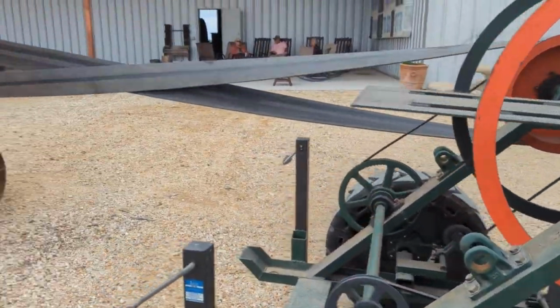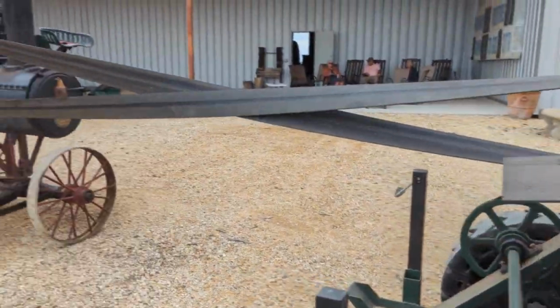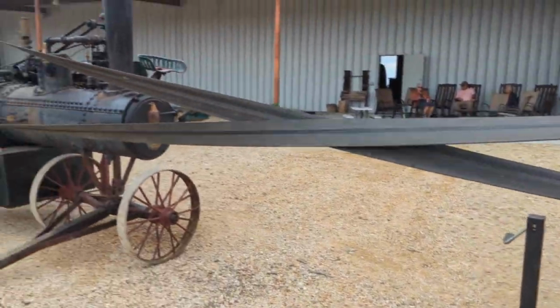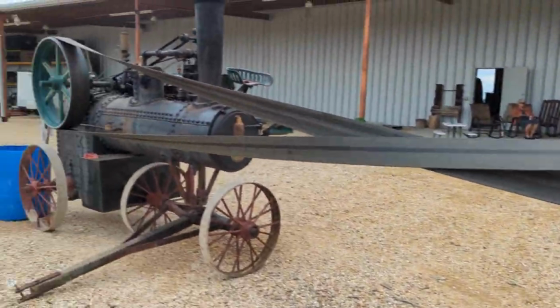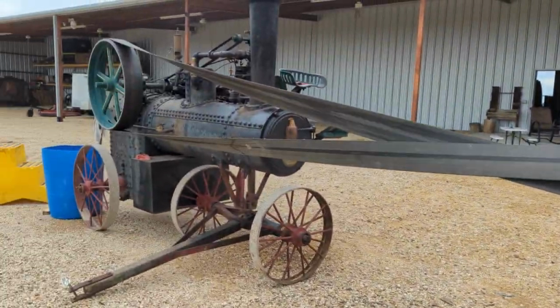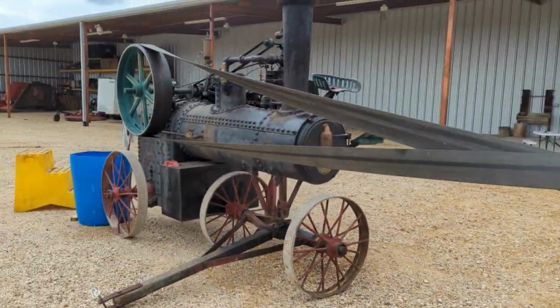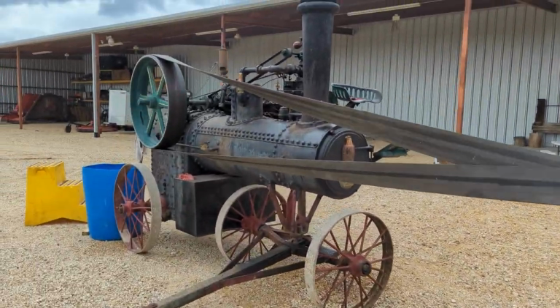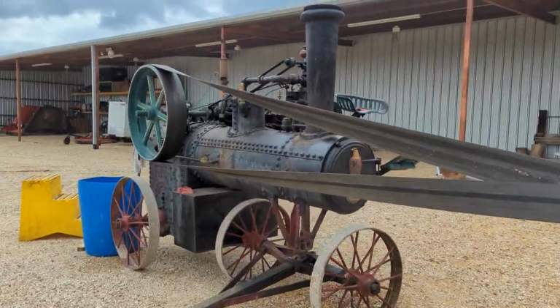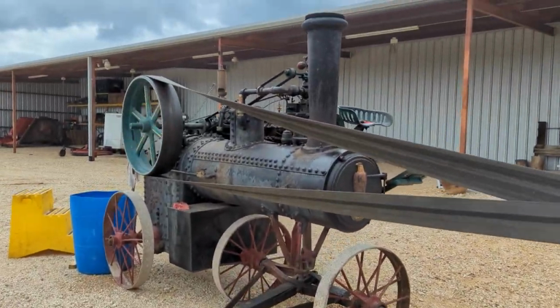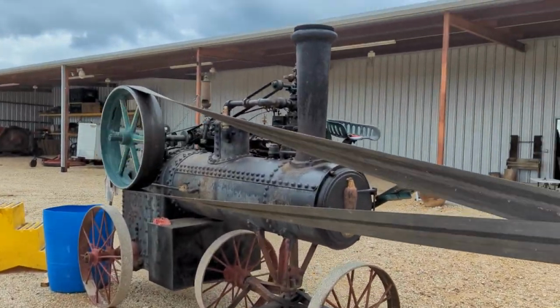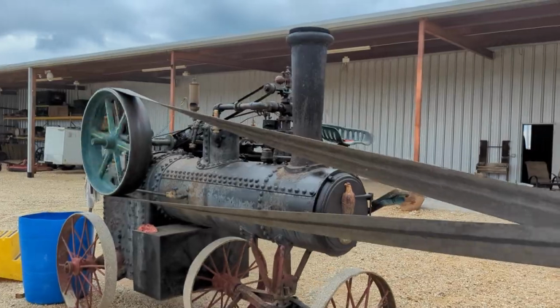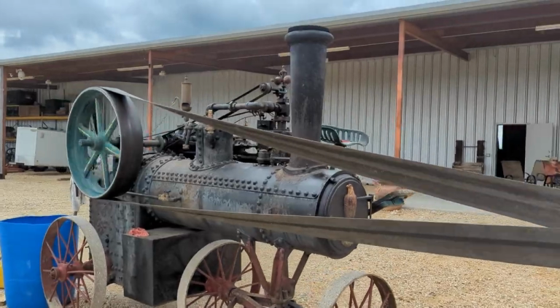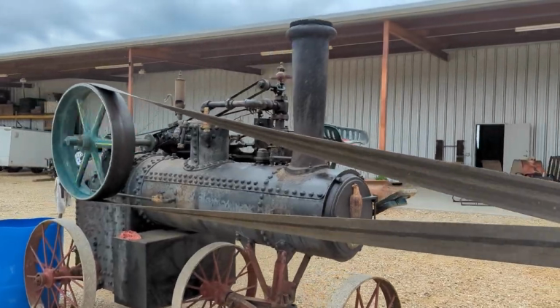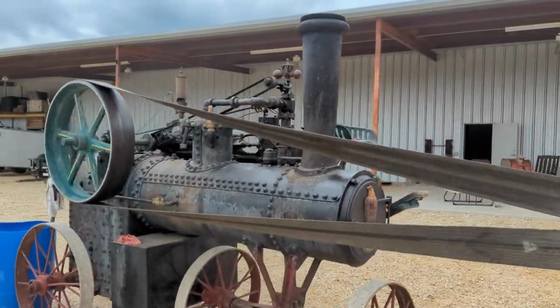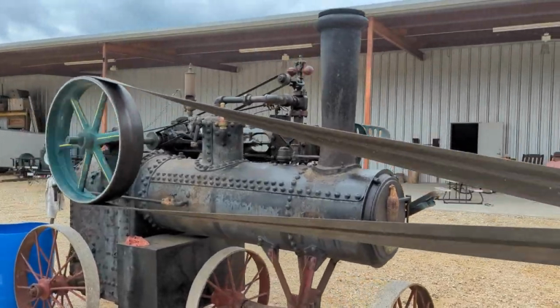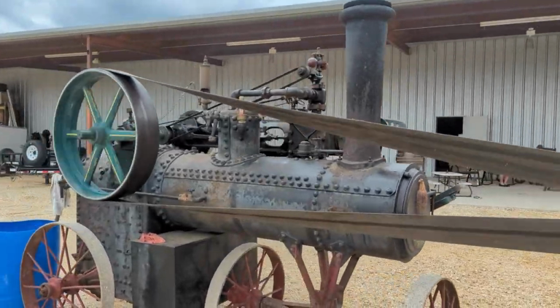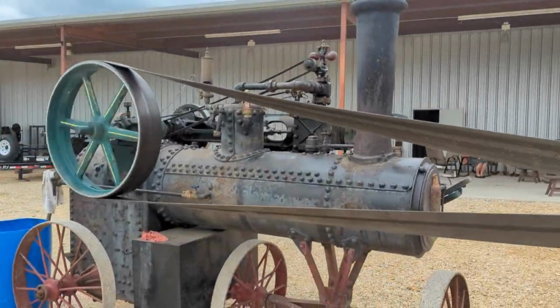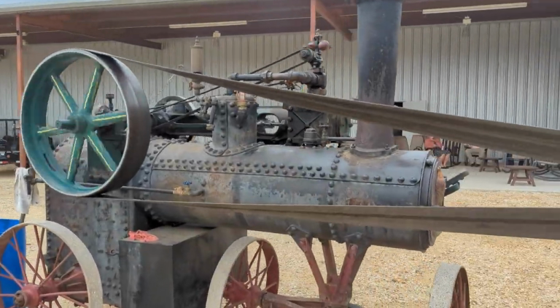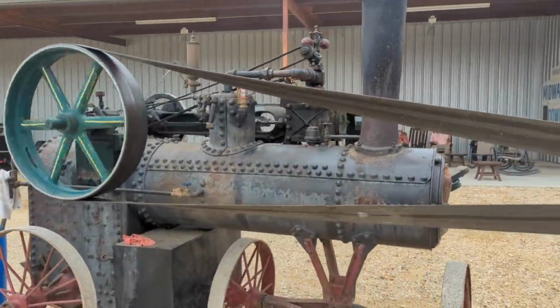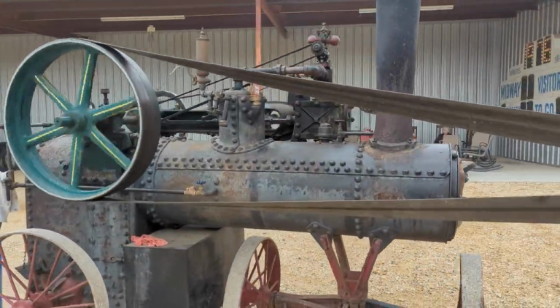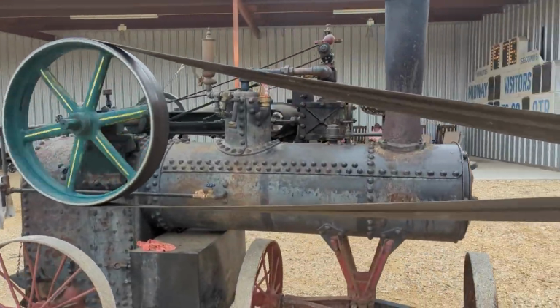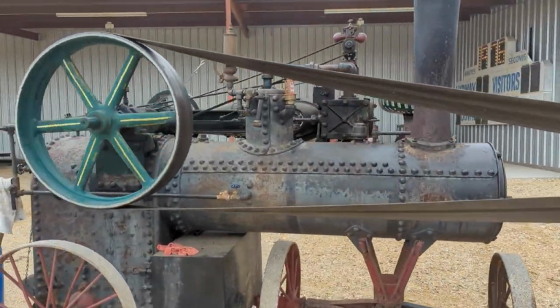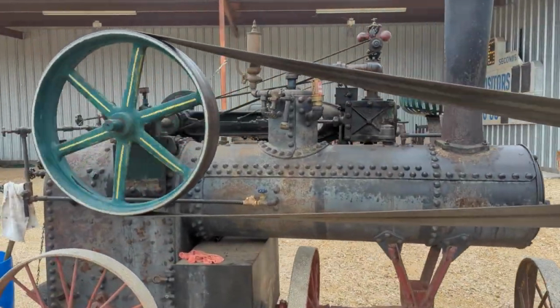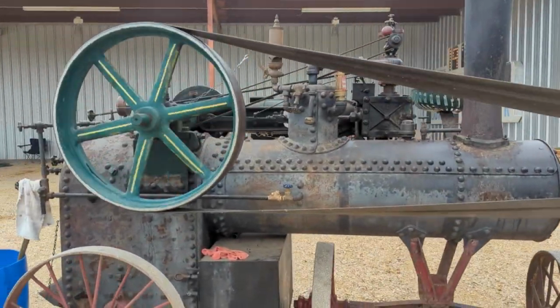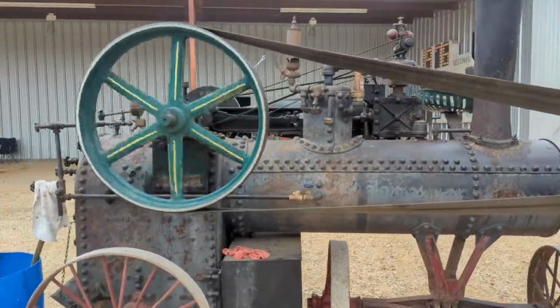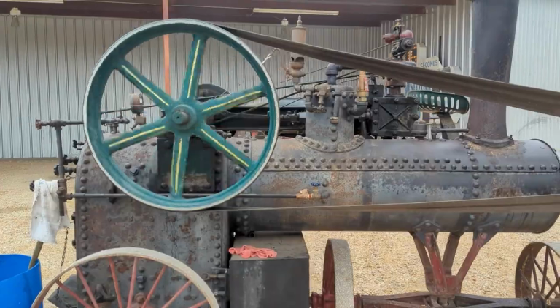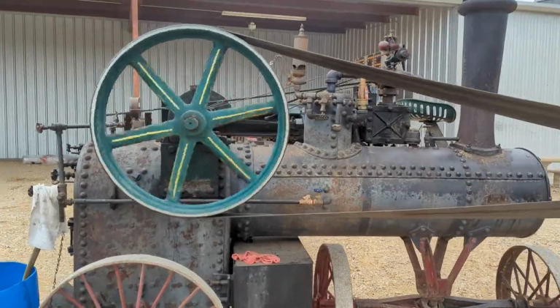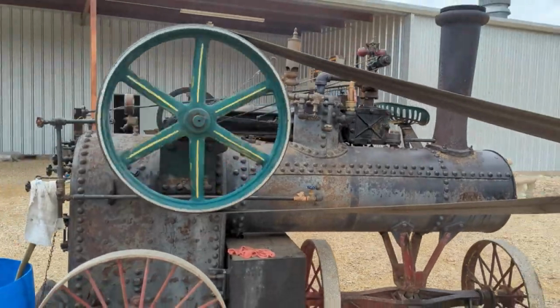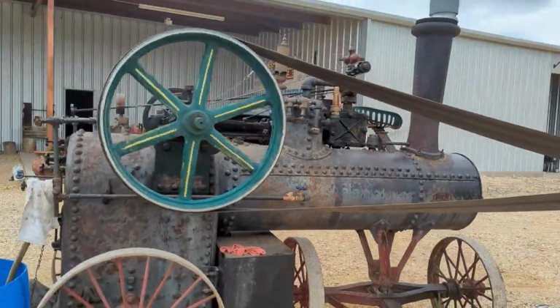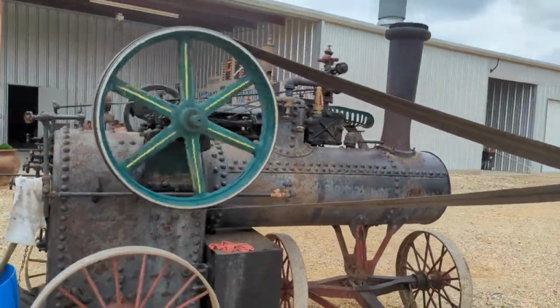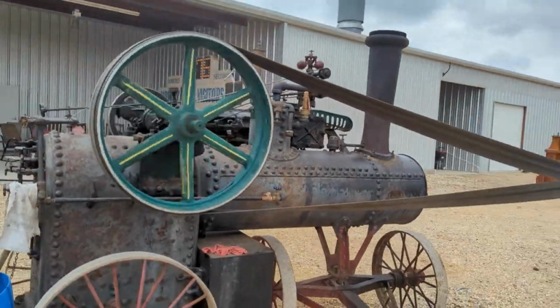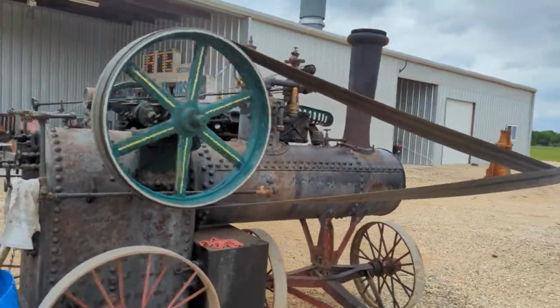Got my new-to-me Case portable engine belted up to it. Actually, it's the first time I've had anything belted to it.